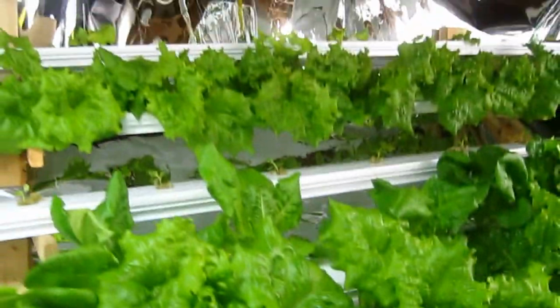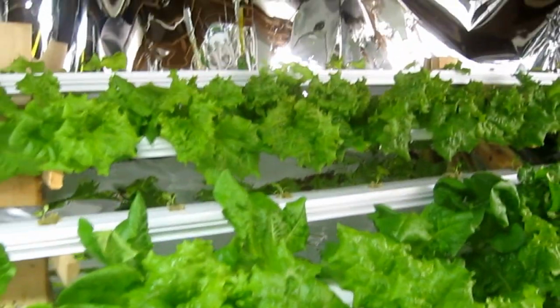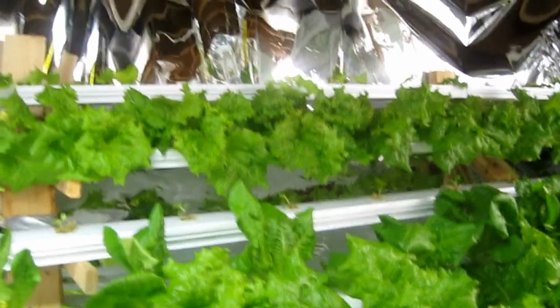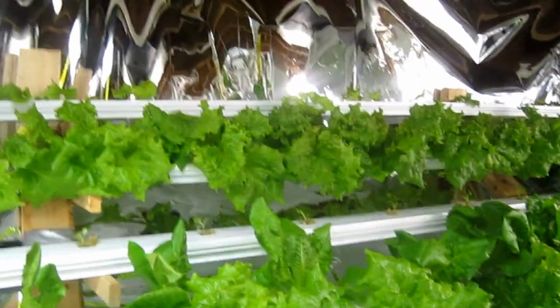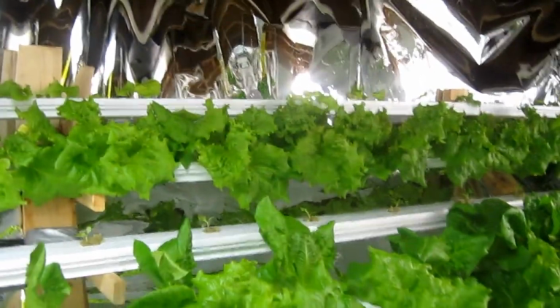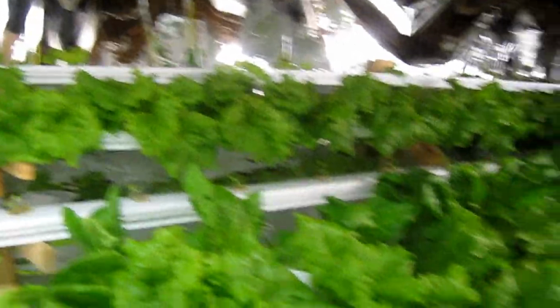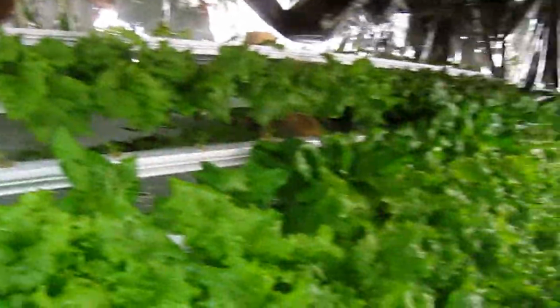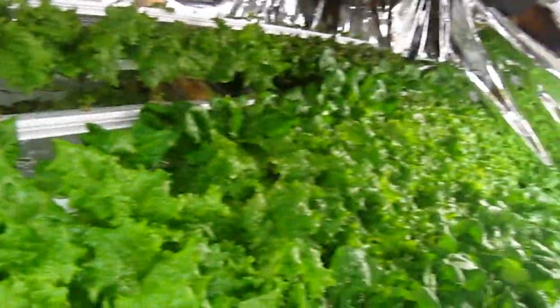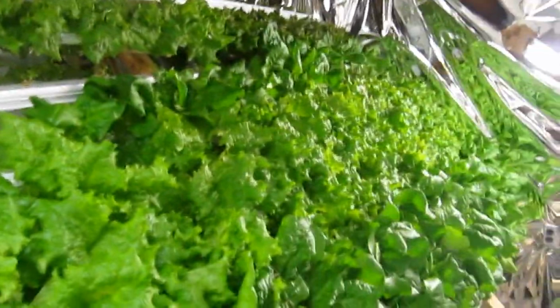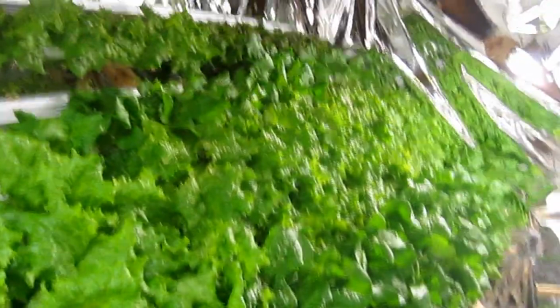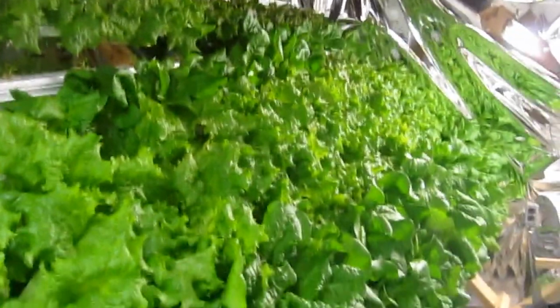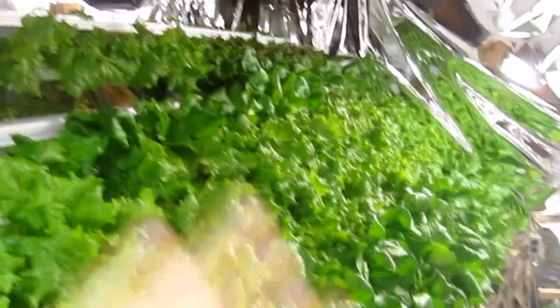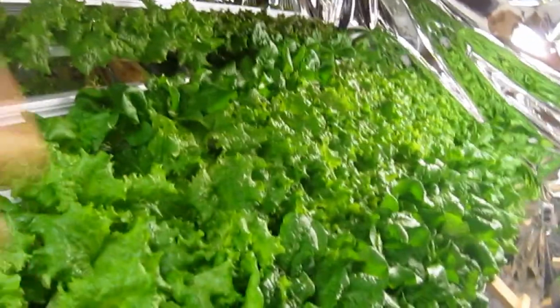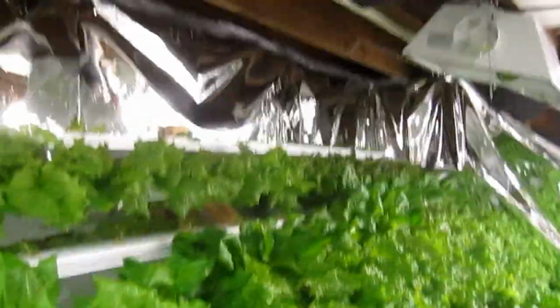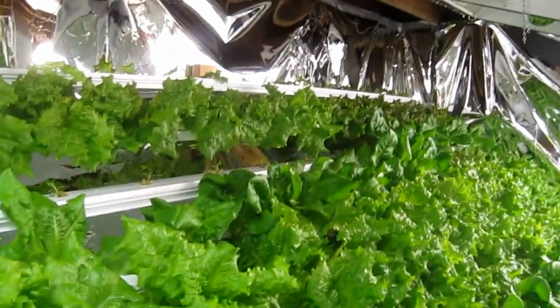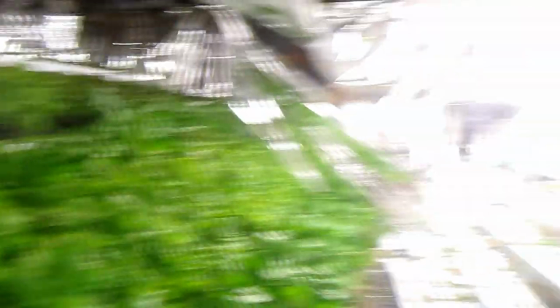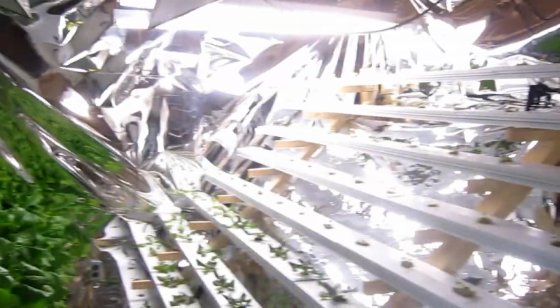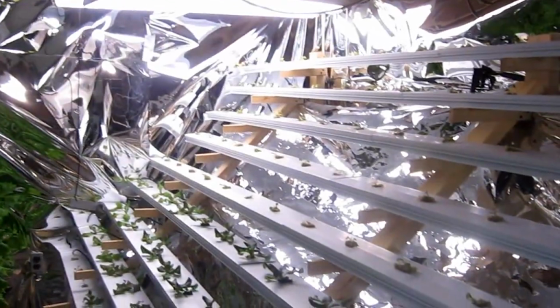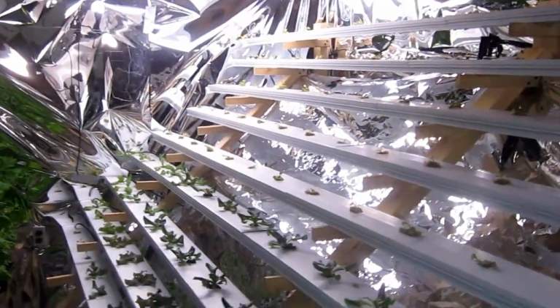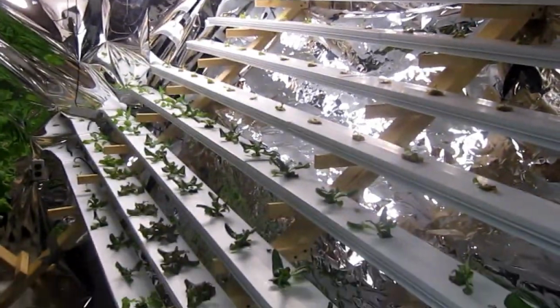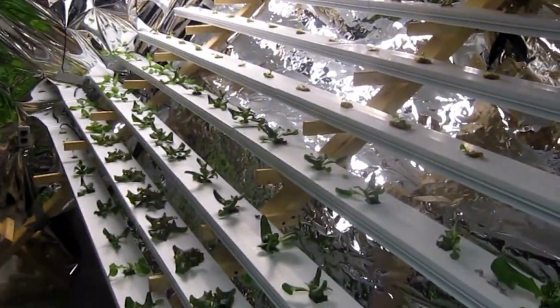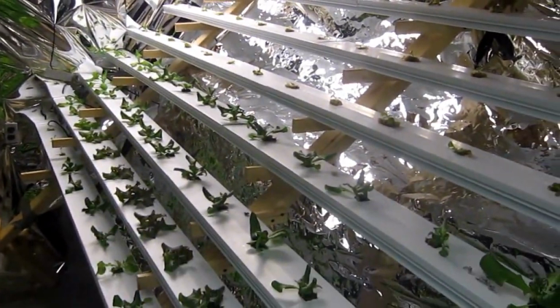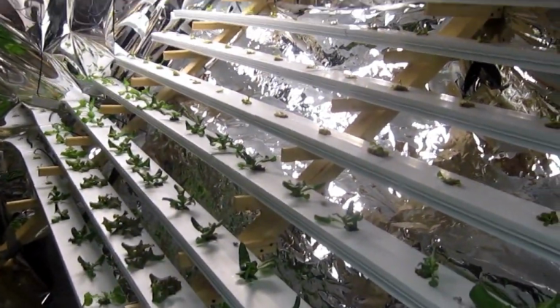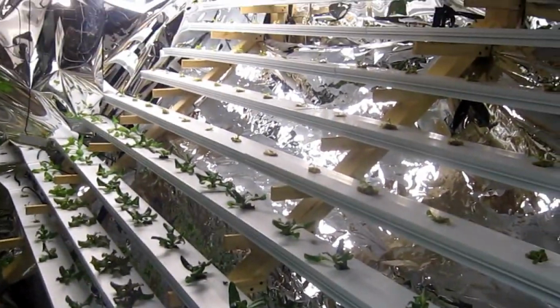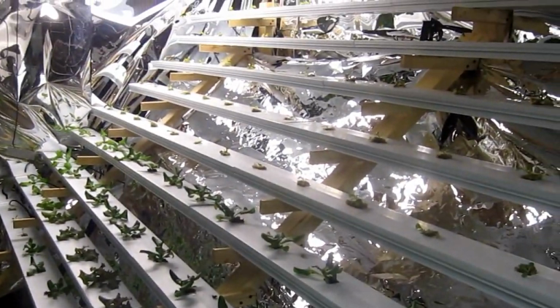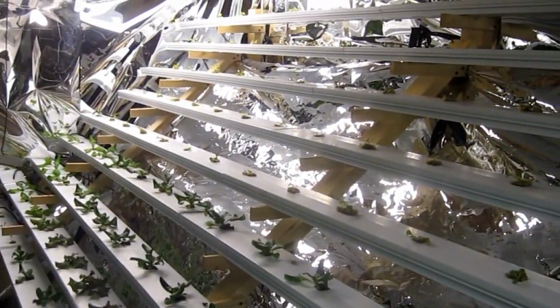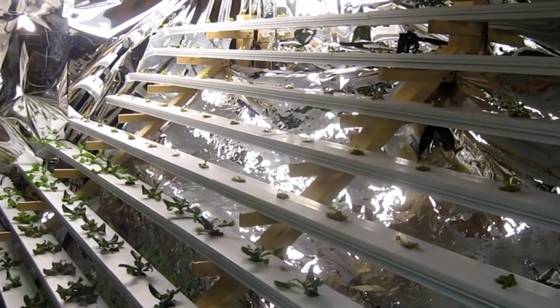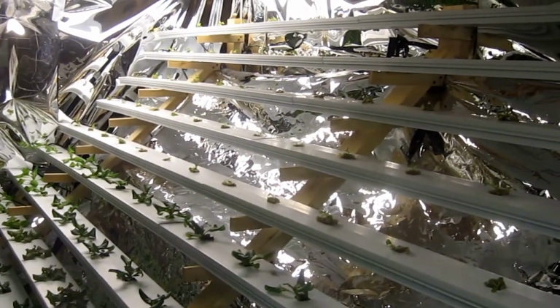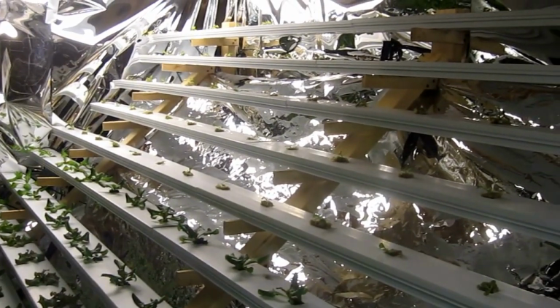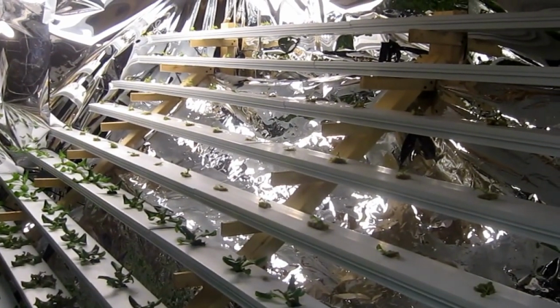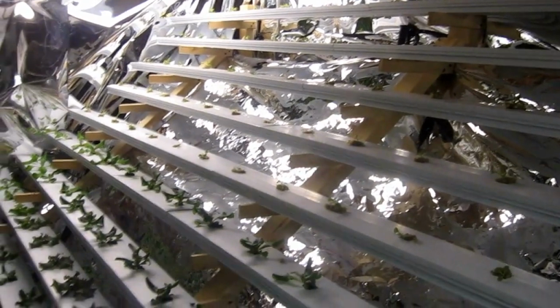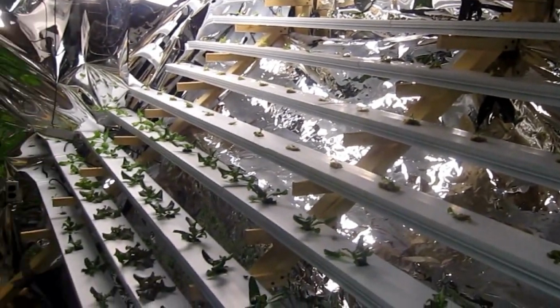I have the plants in succession, so the bottom ones are obviously older than the top. On this side, the bottom ones are a couple weeks older than the ones on the top too, but the whole system is actually planted.